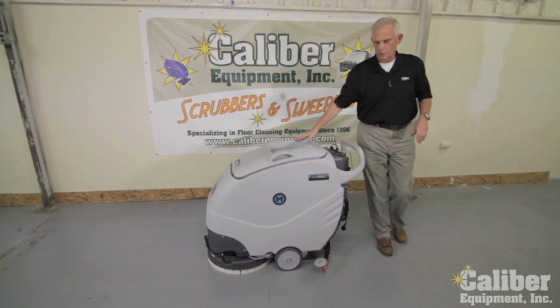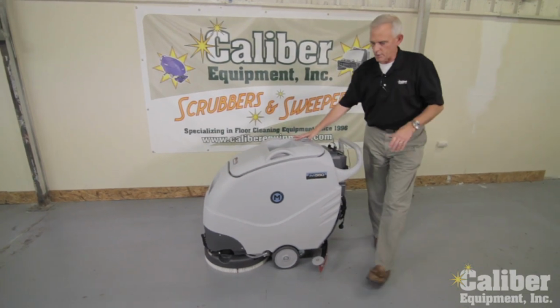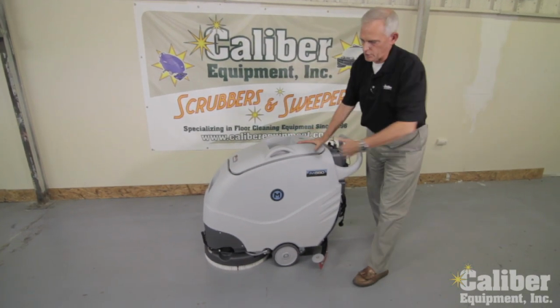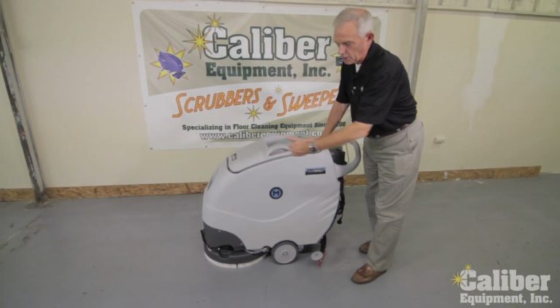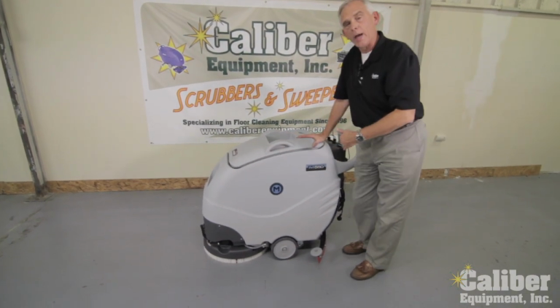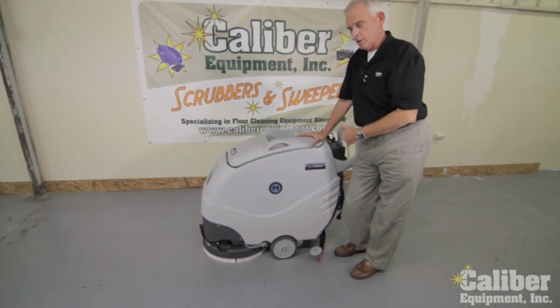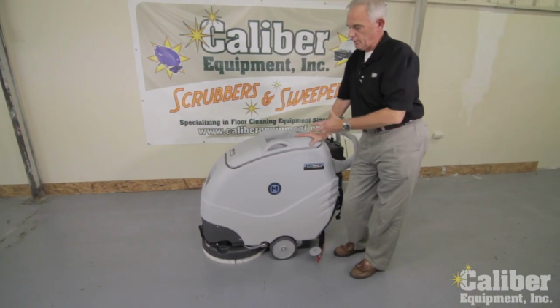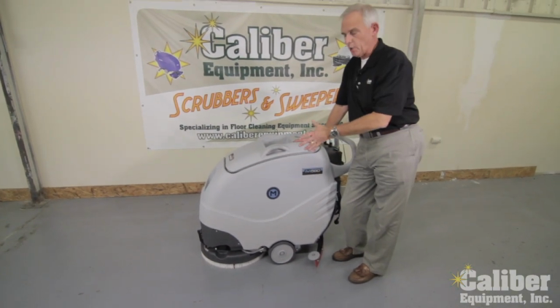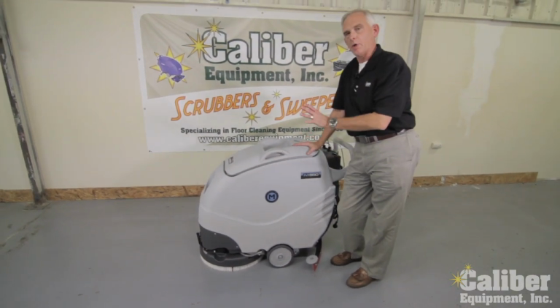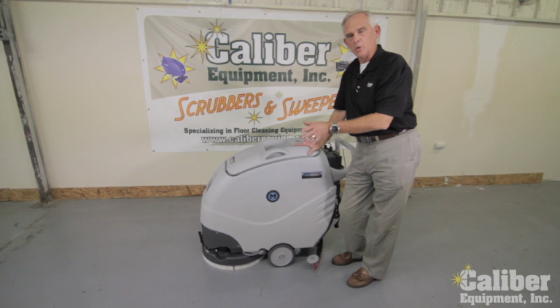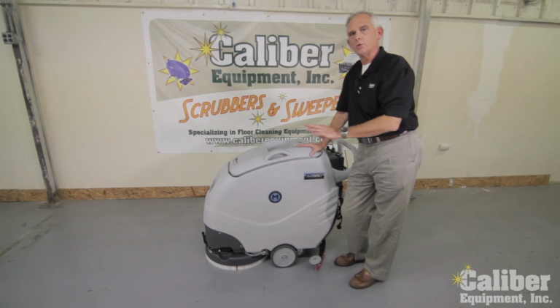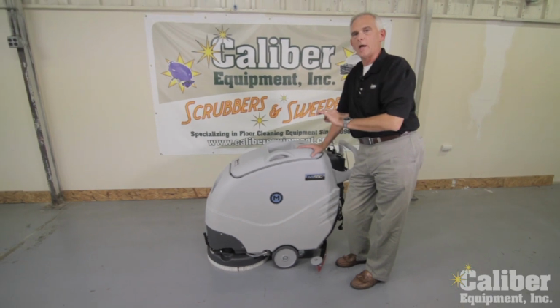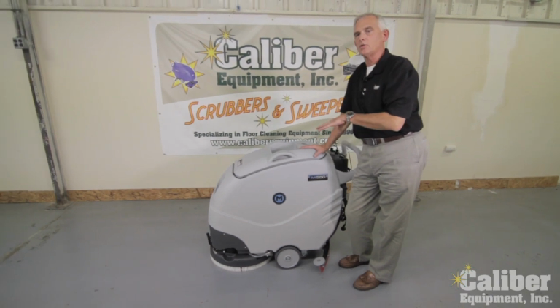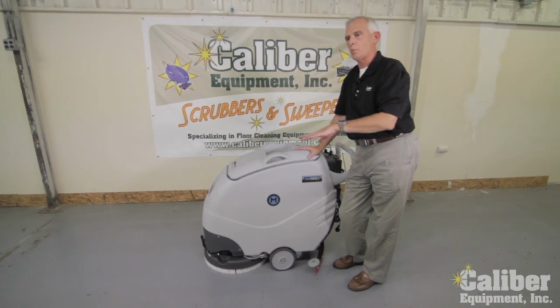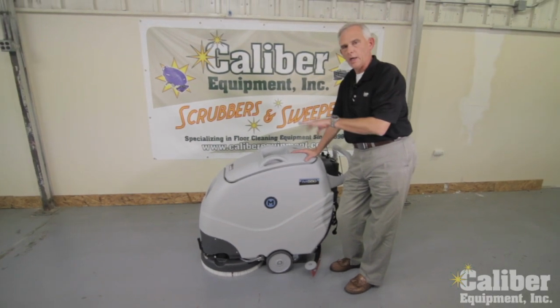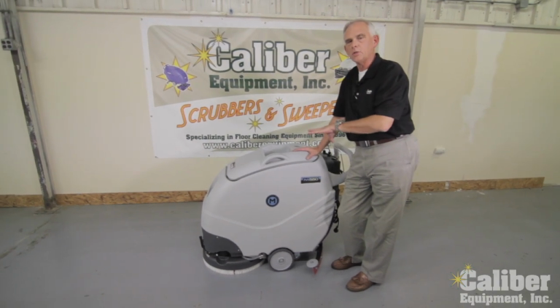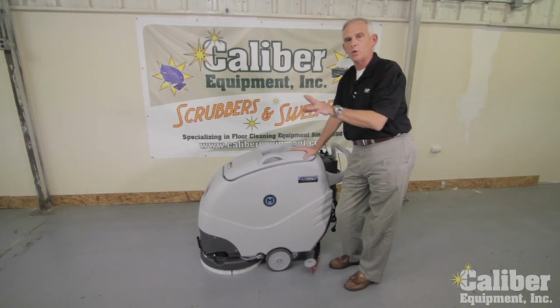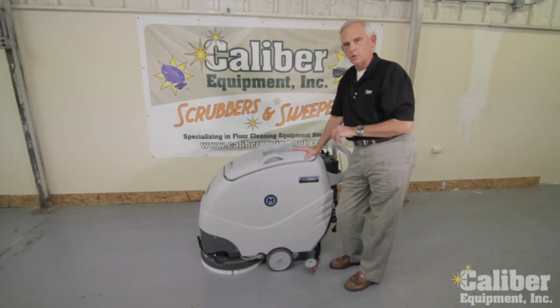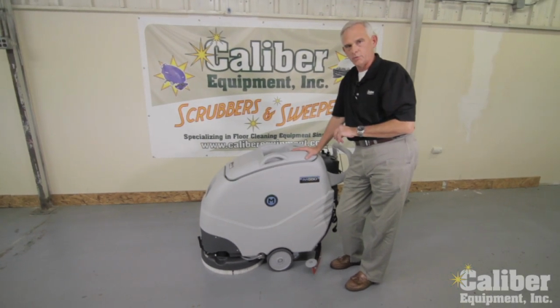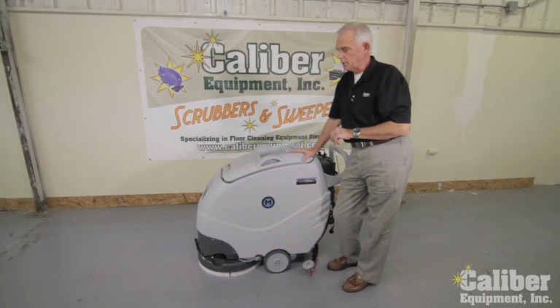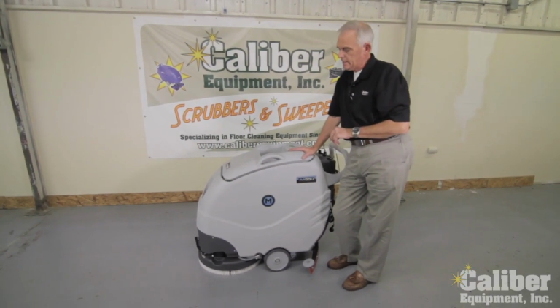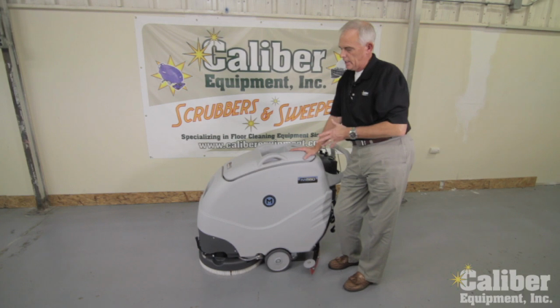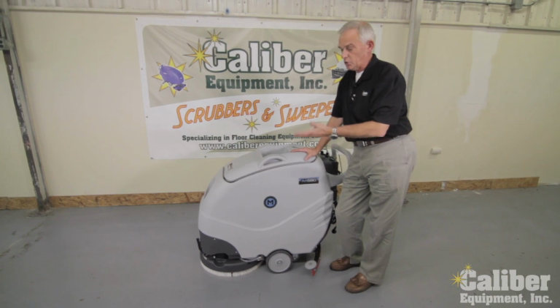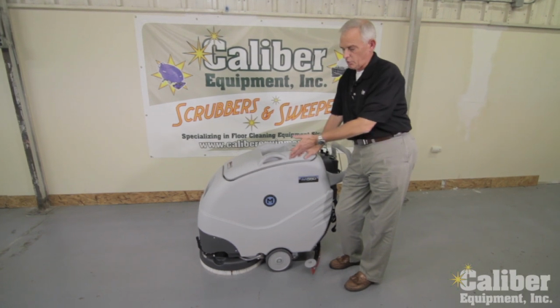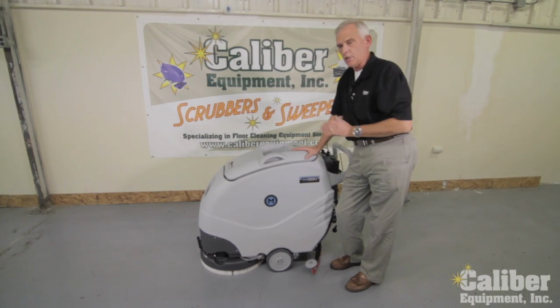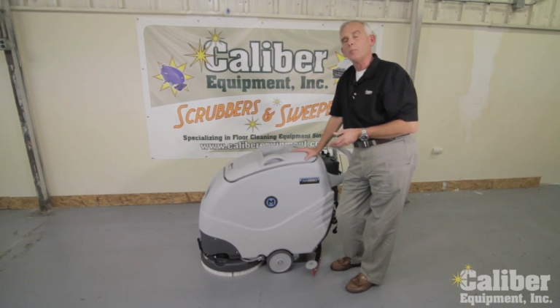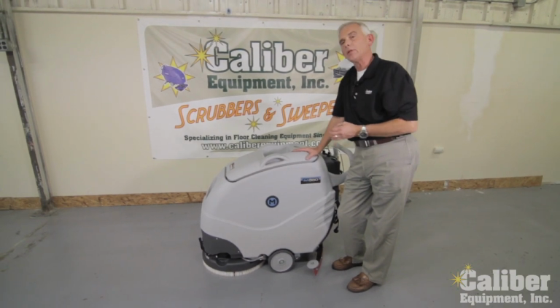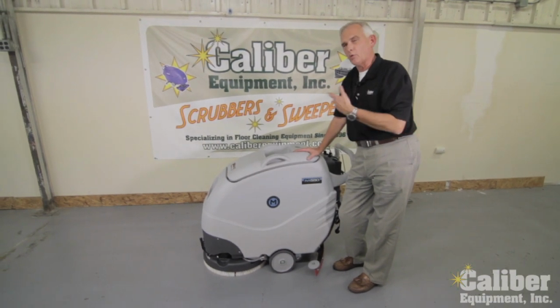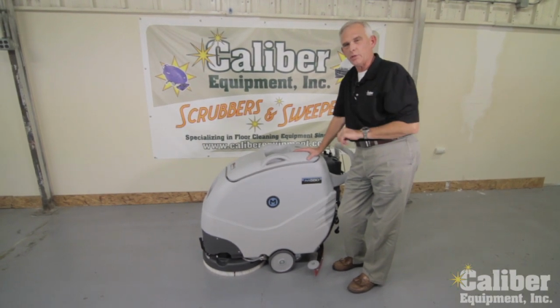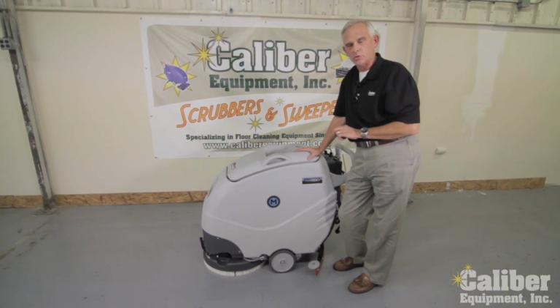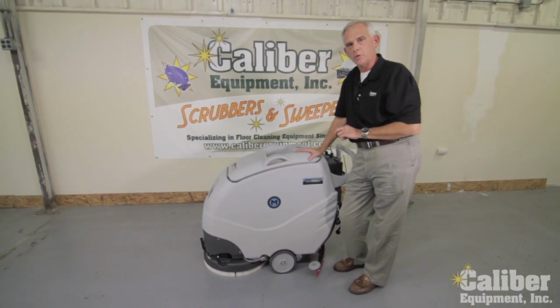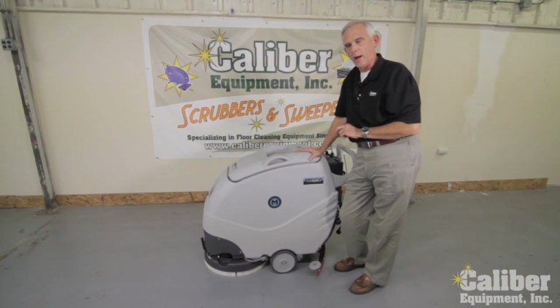First of all, you'll notice it is a compact footprint, so very maneuverable, designed to do both tight areas and larger commercial facilities. This machine with a 20-inch scrub path can clean over 20,000 square feet per hour.